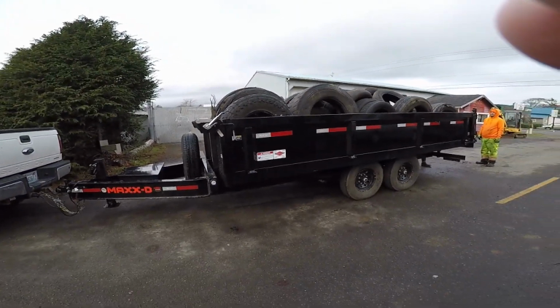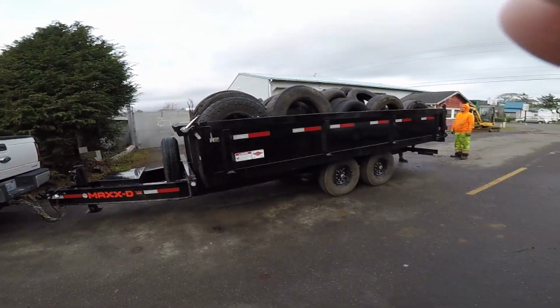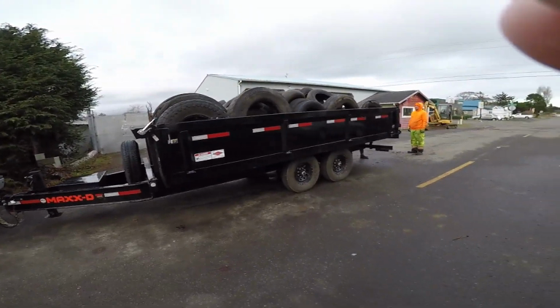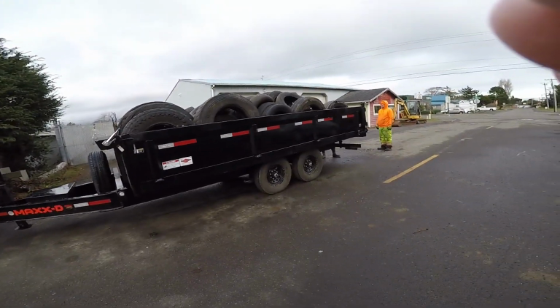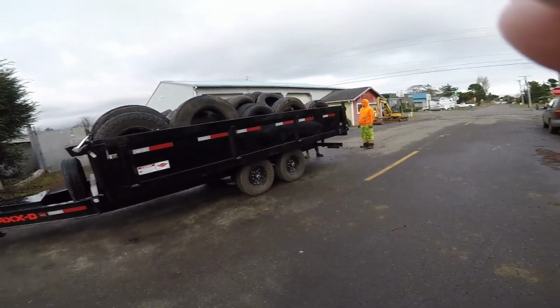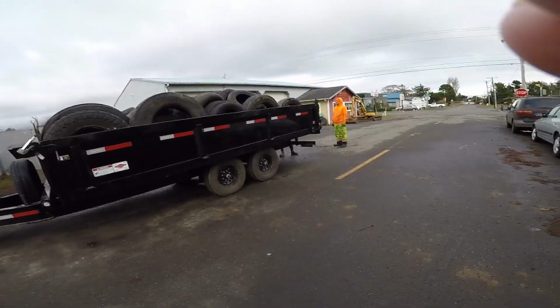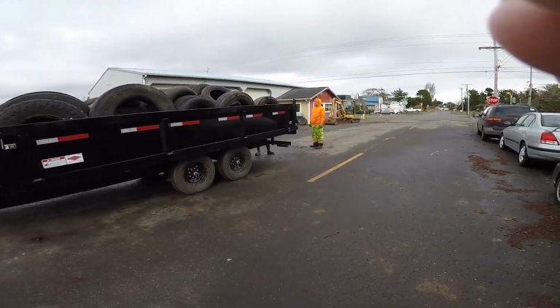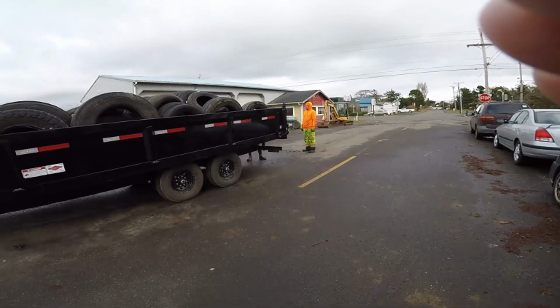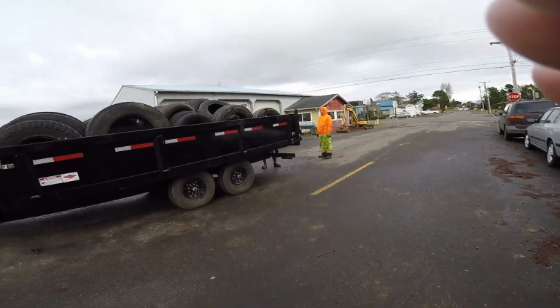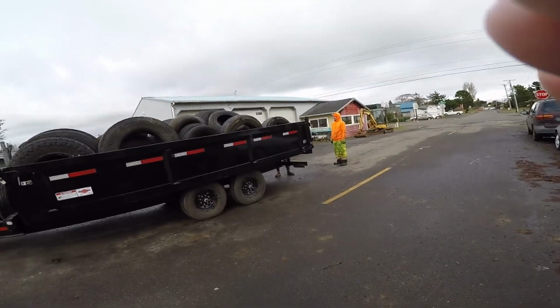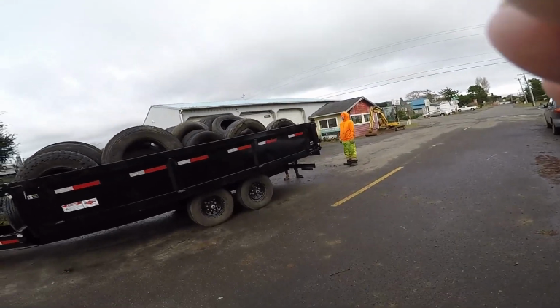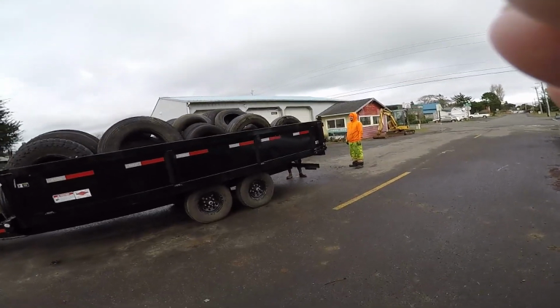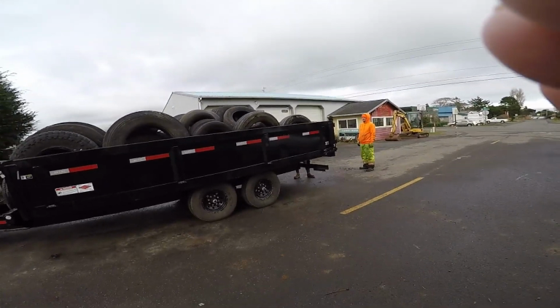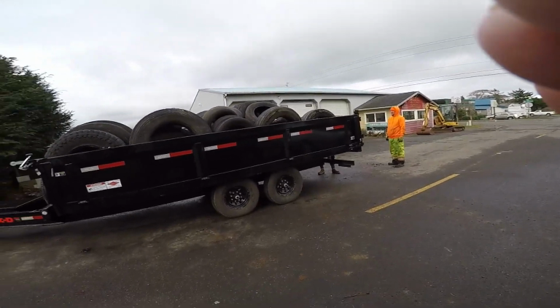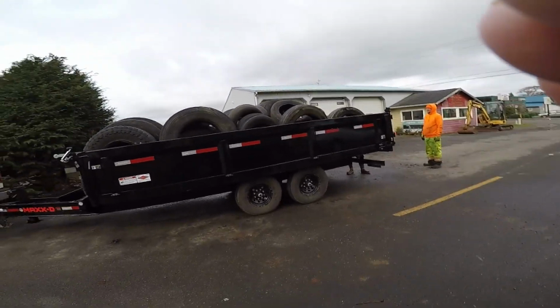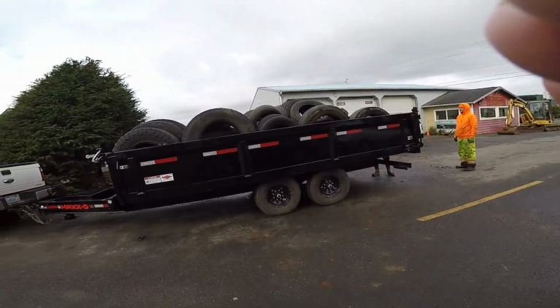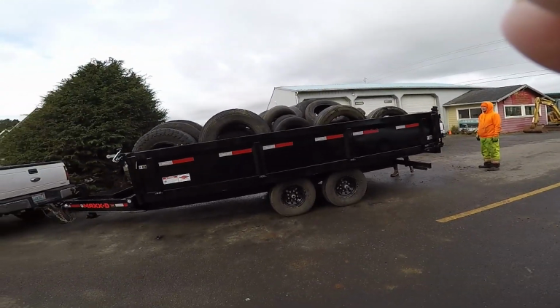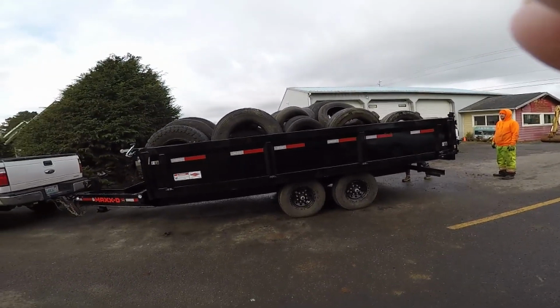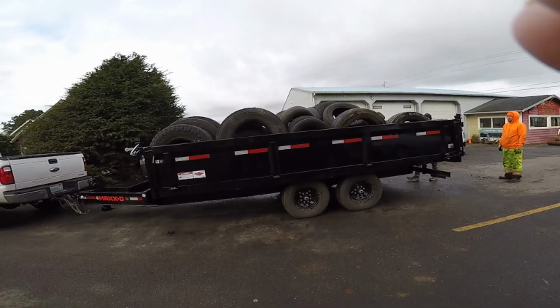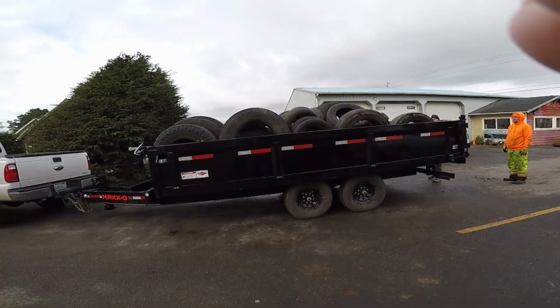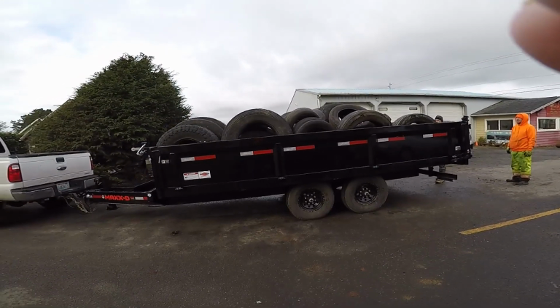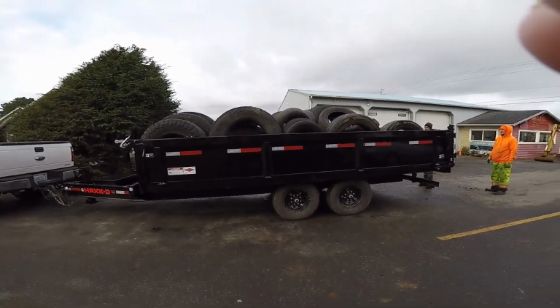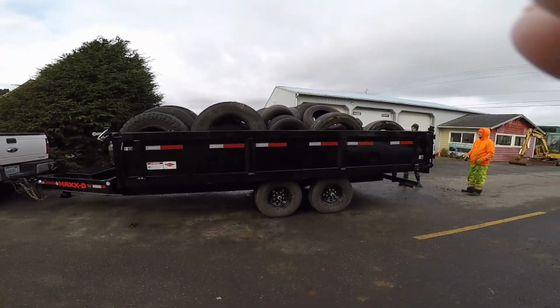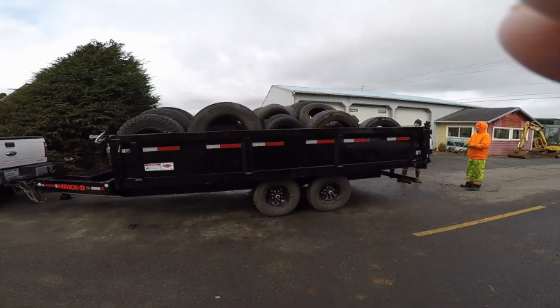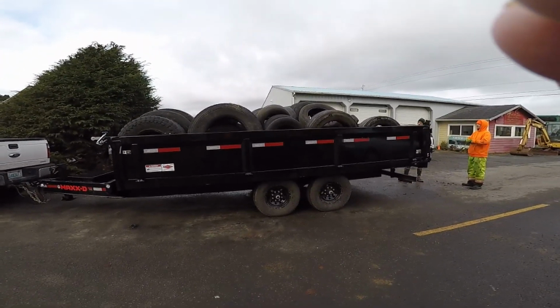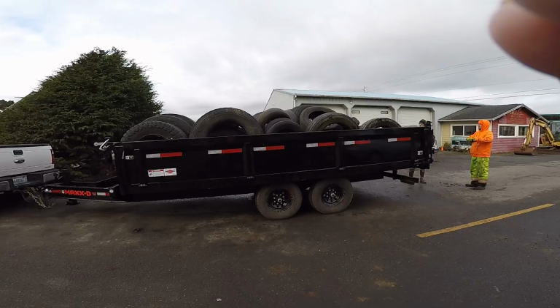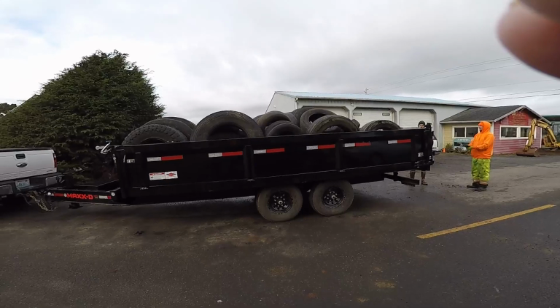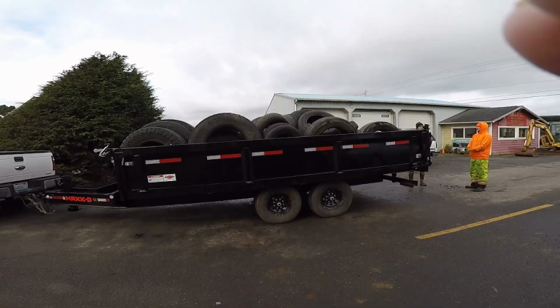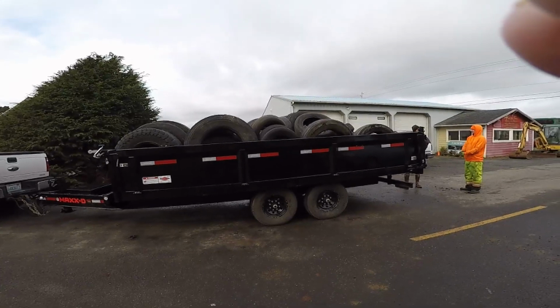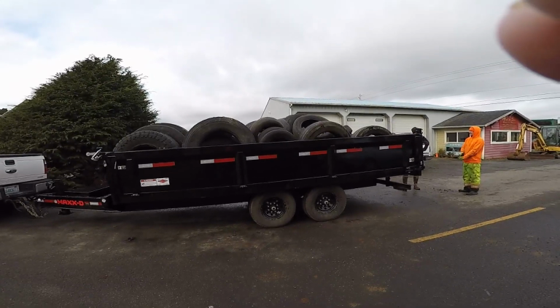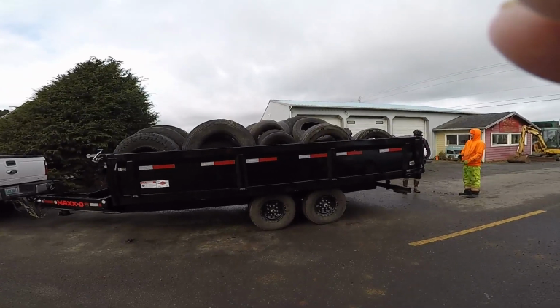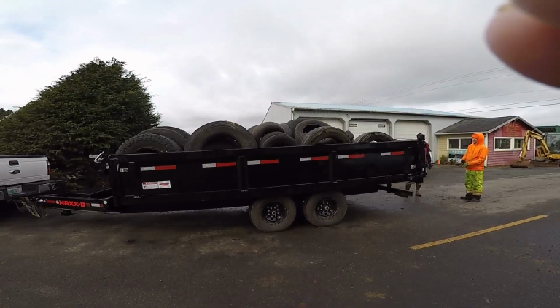This is the second load of tires. After this, we're going to do a load of scrap metal and get the entire place cleaned up and ready. Things are slow right now, so we might as well keep going with what we can and keep everybody working.